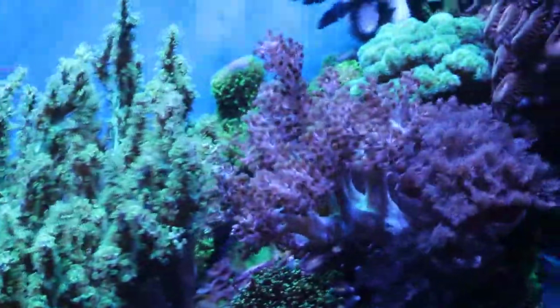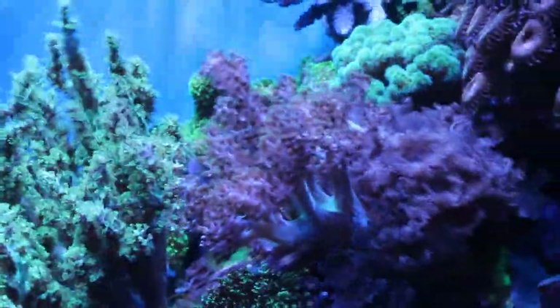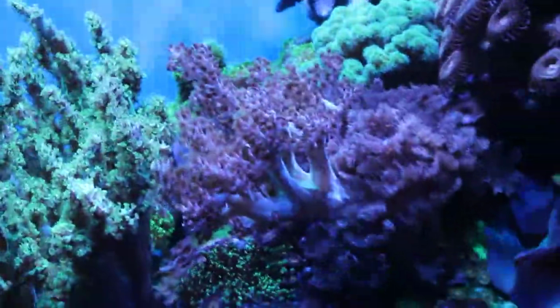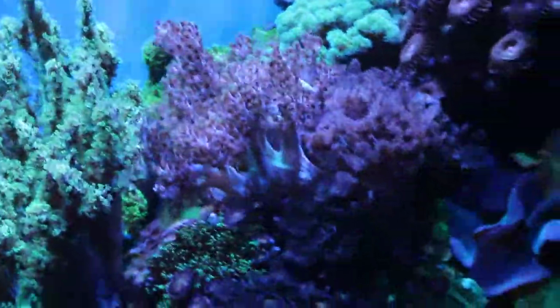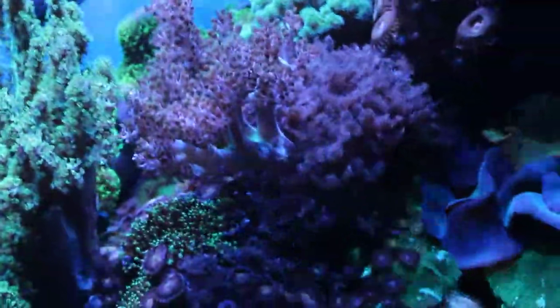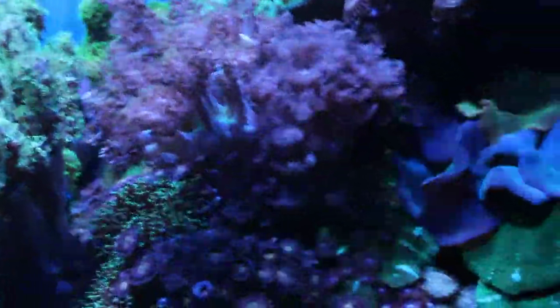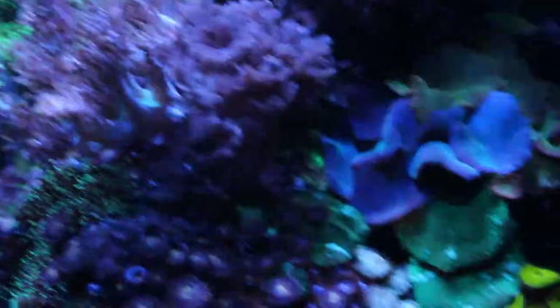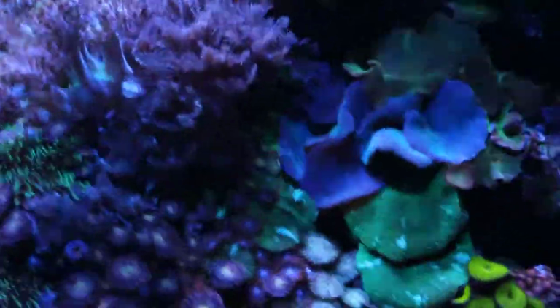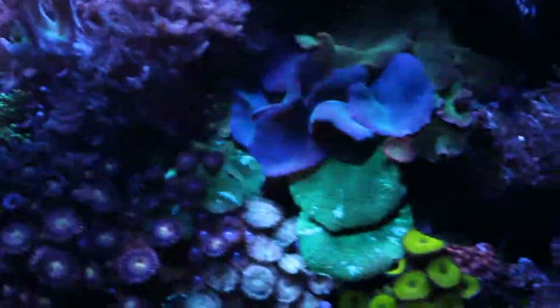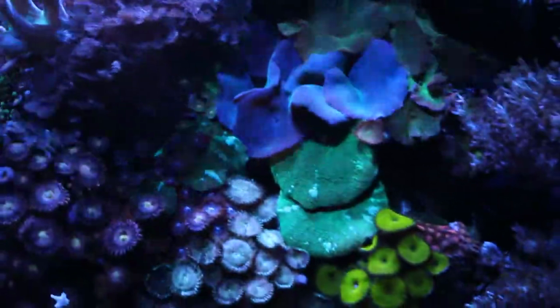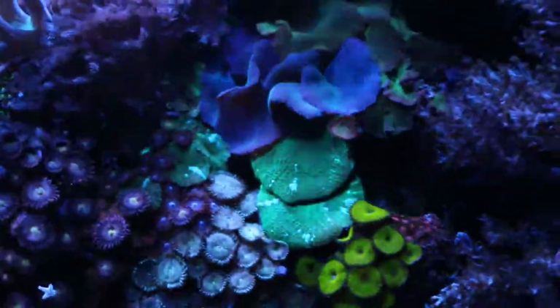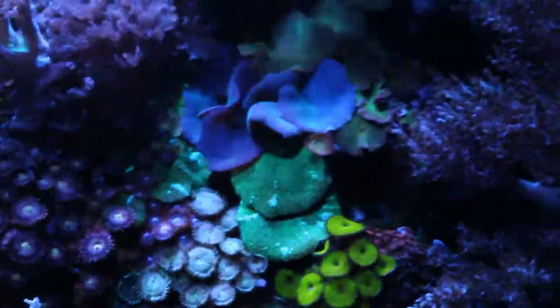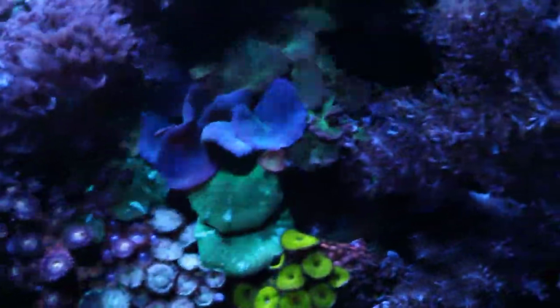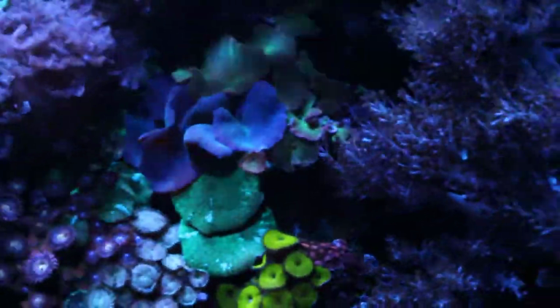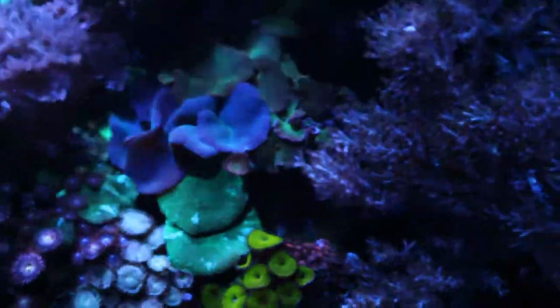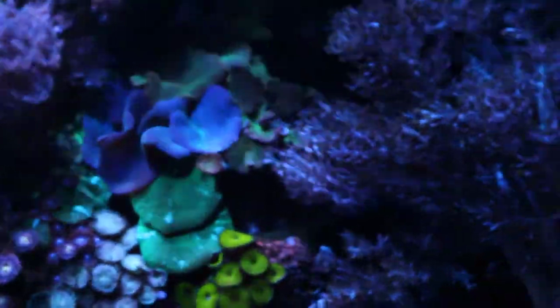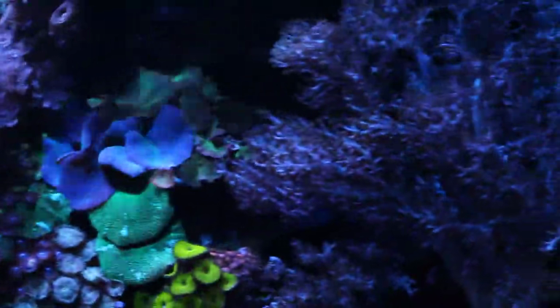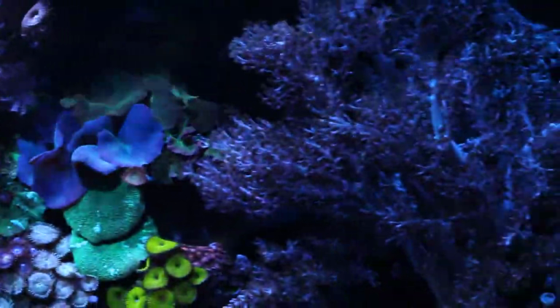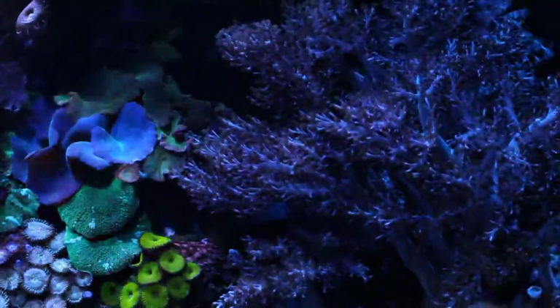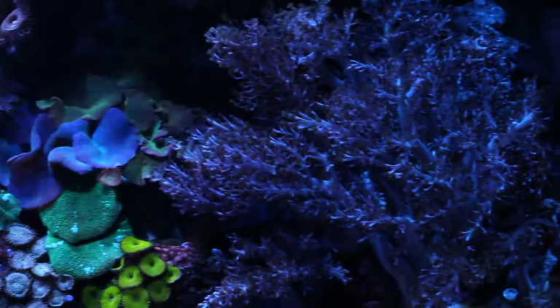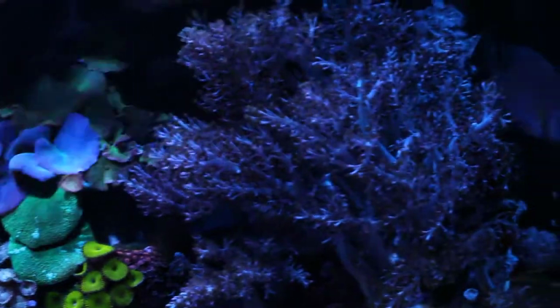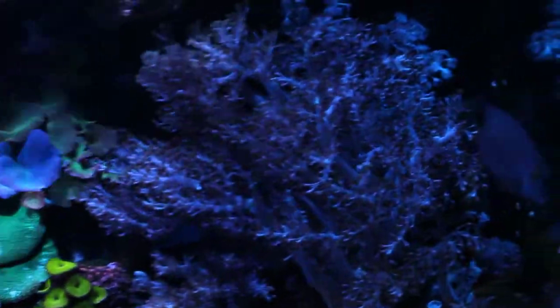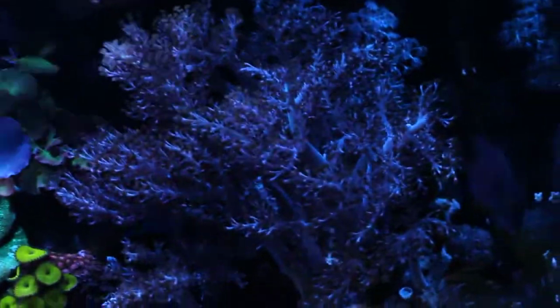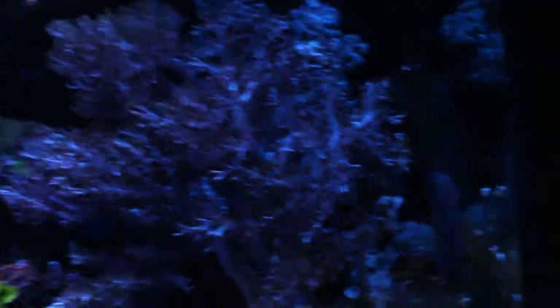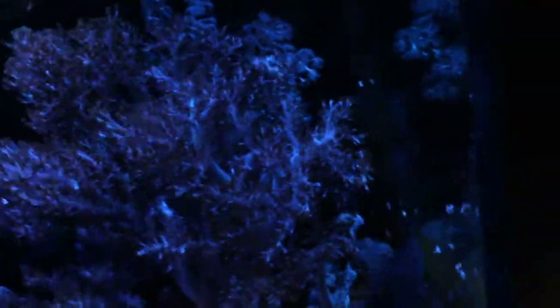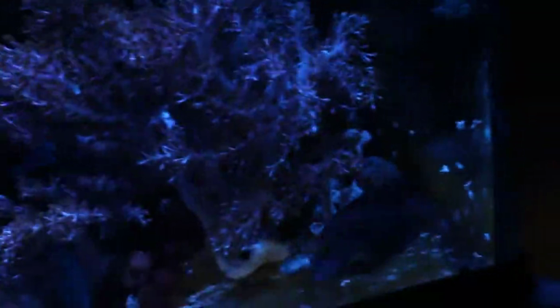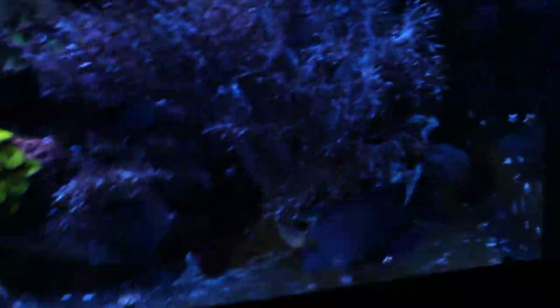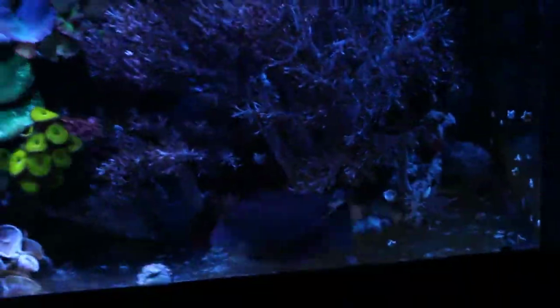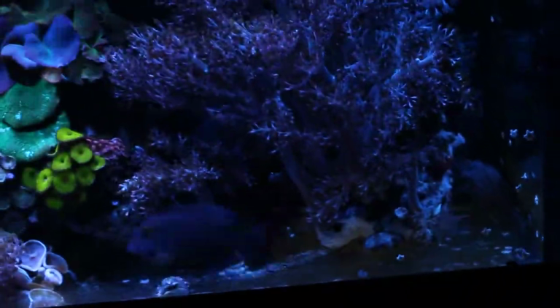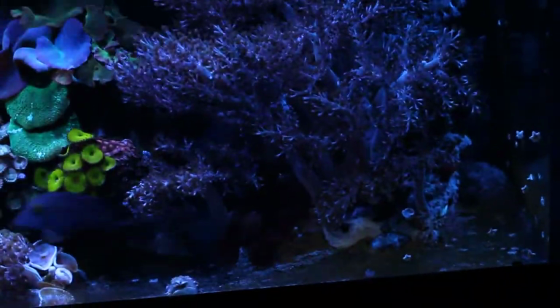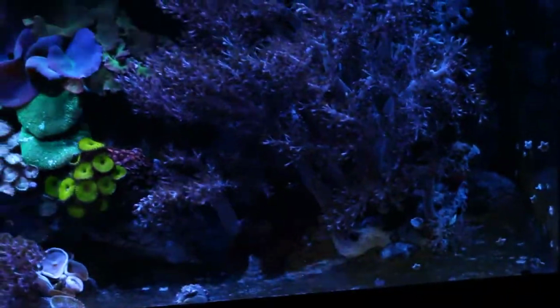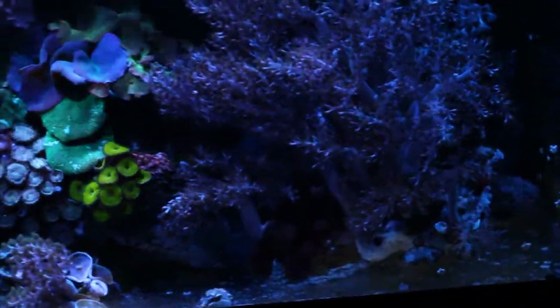The Kenyan trees I don't have to prune, but the self propagation is starting to get annoying. I have about 90 frags in my frag tank, plus there's at least 50 on this rock here.